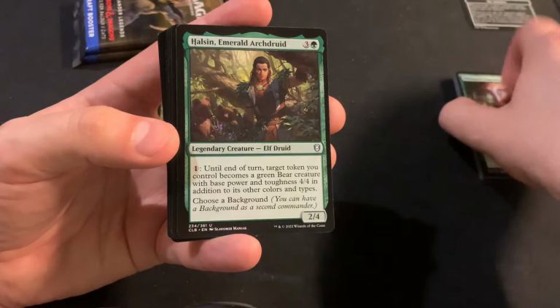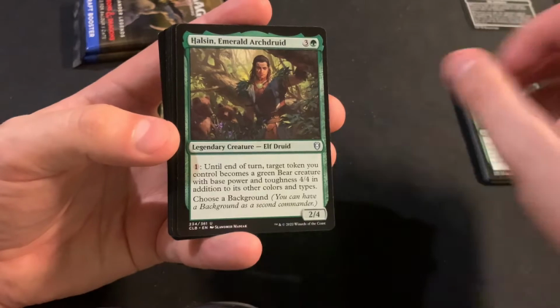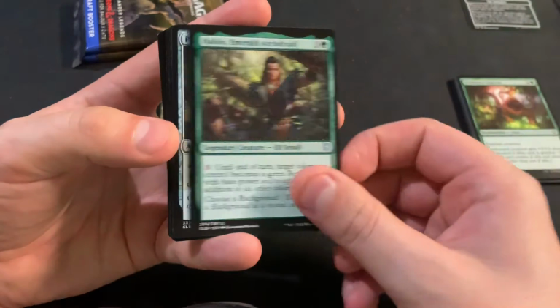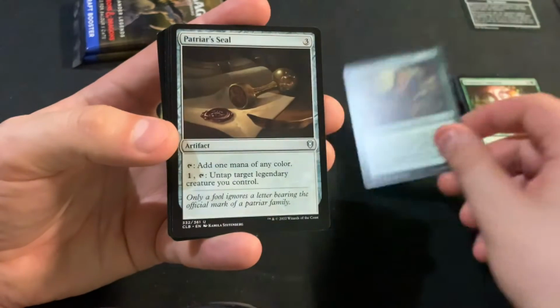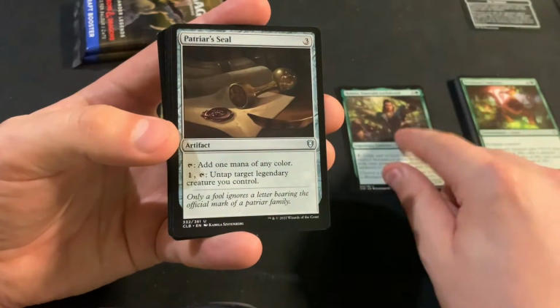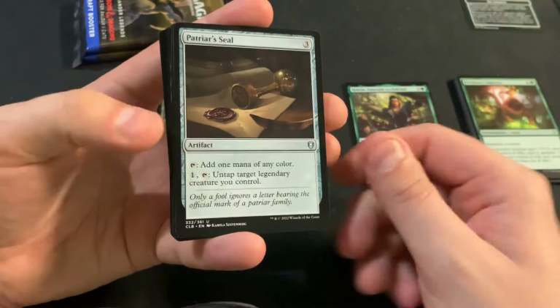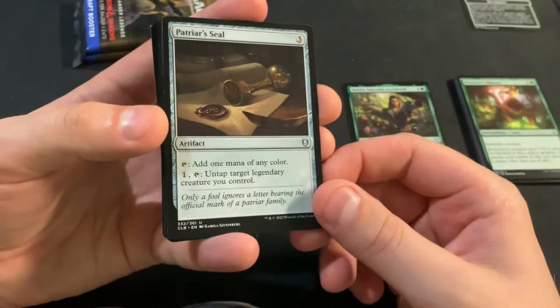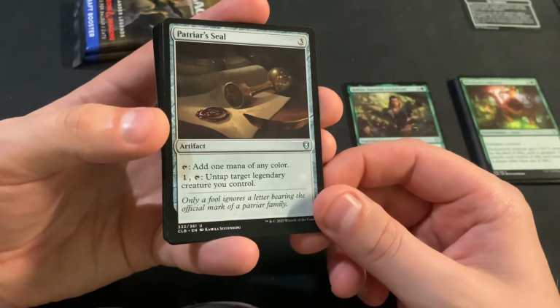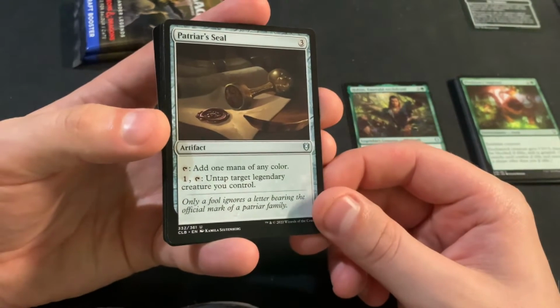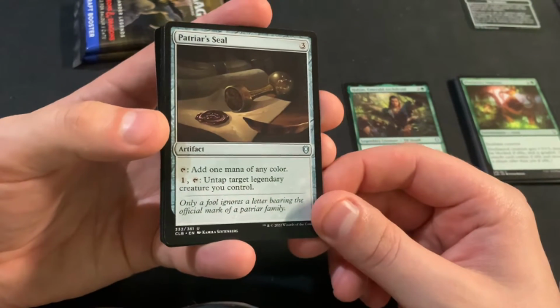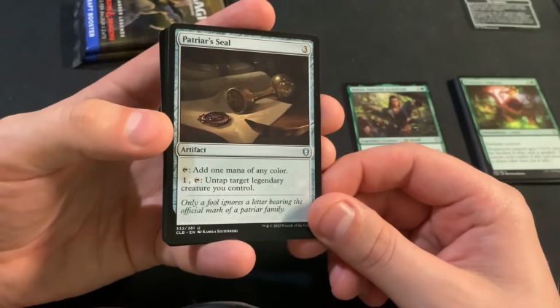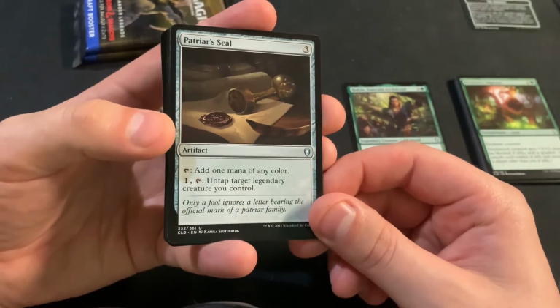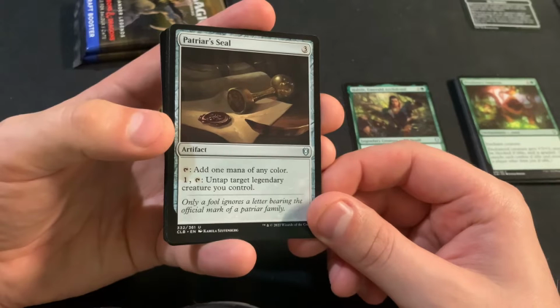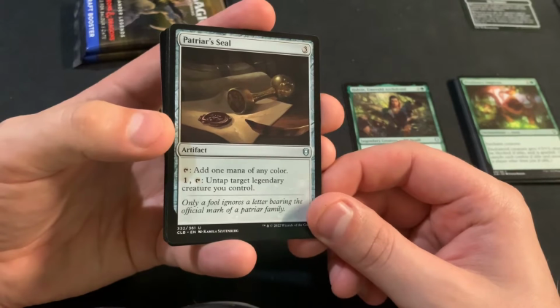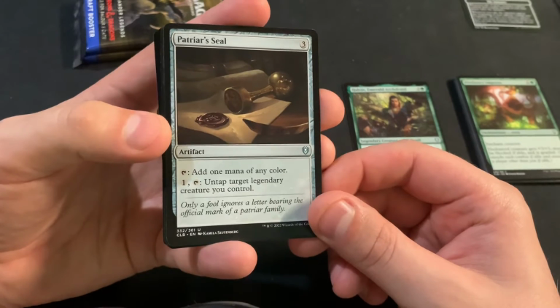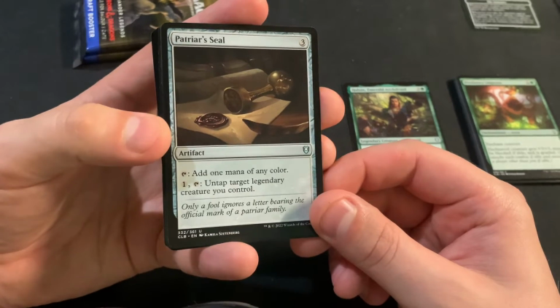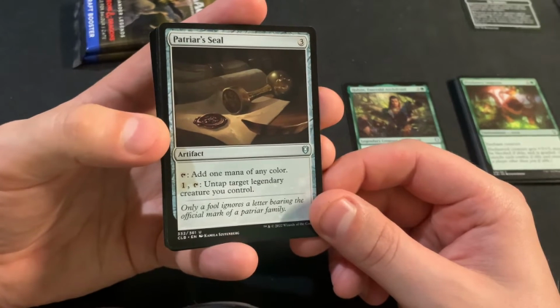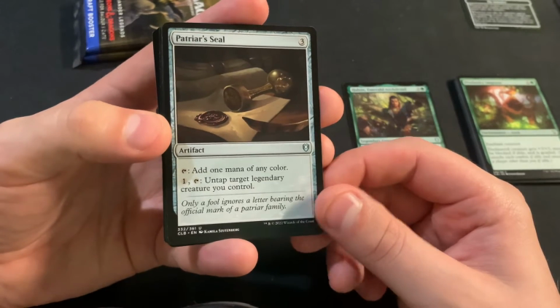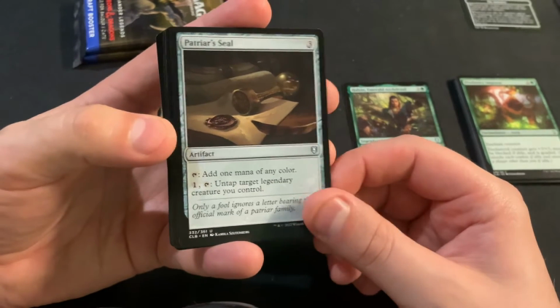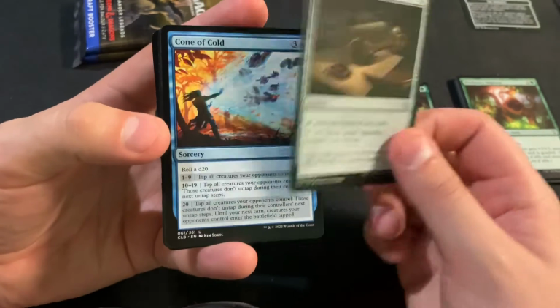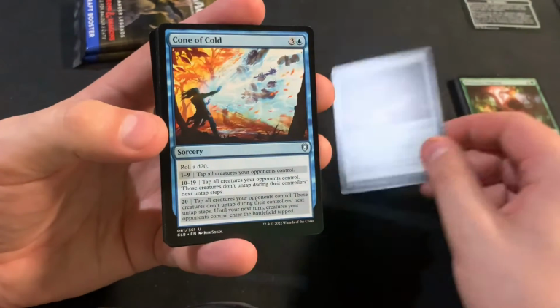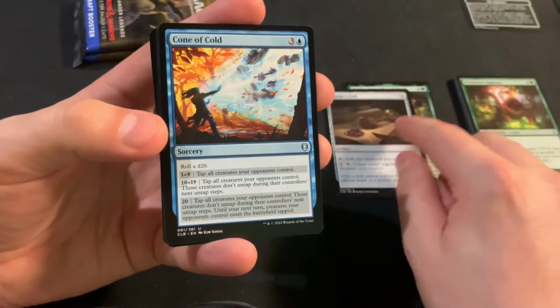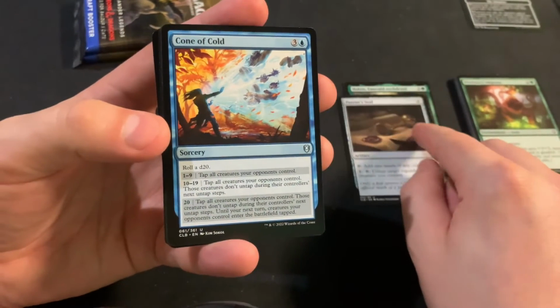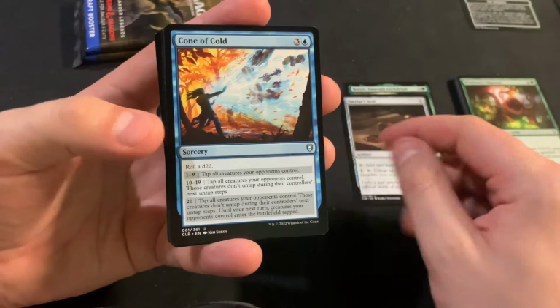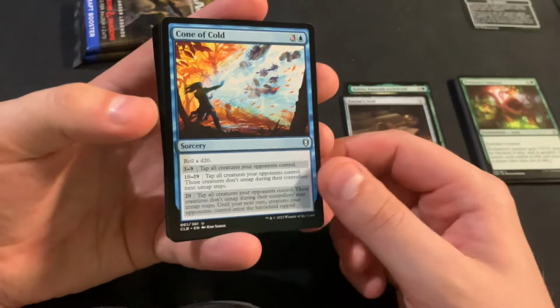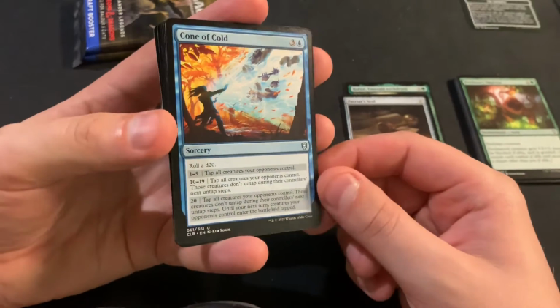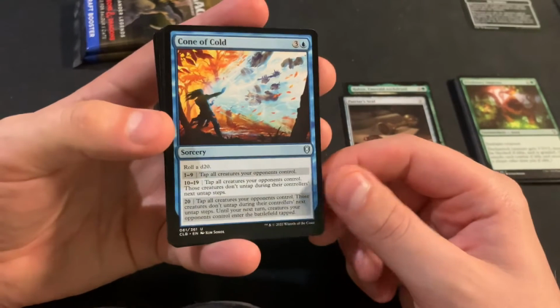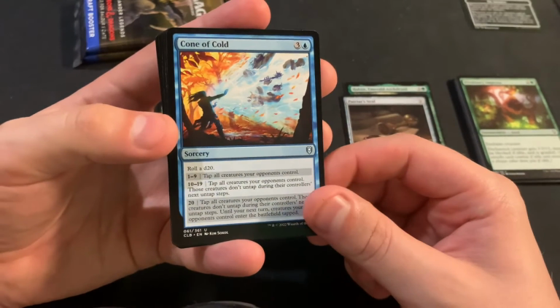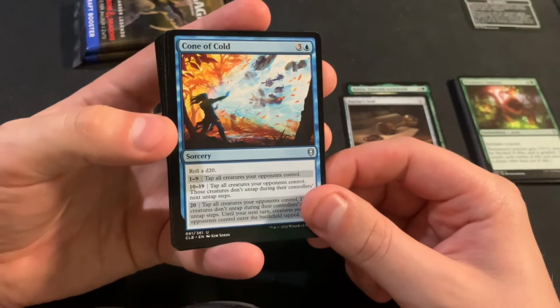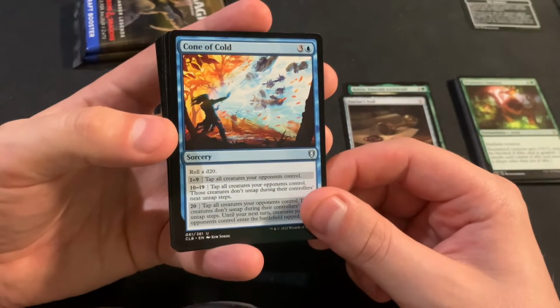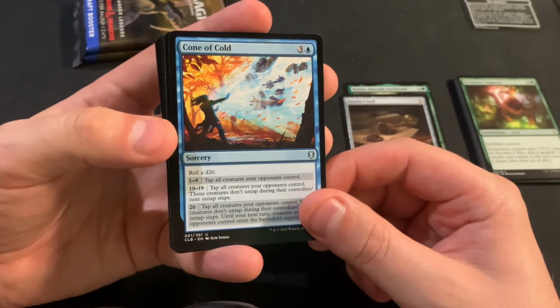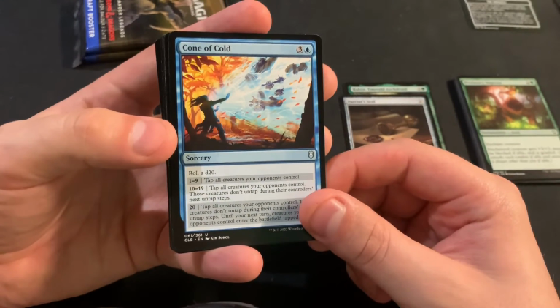Helsön — oh, Patriar's Seal — that's a really good uncommon. Cone of Cold — geez.